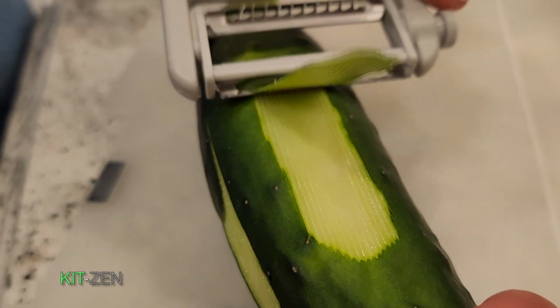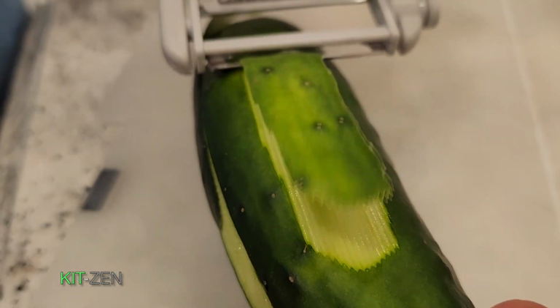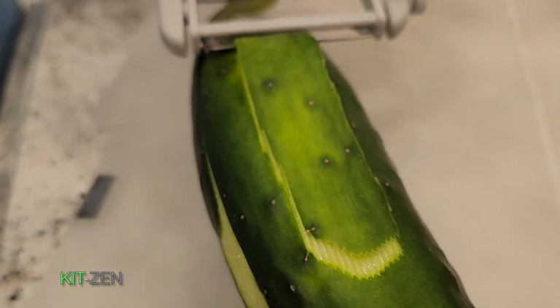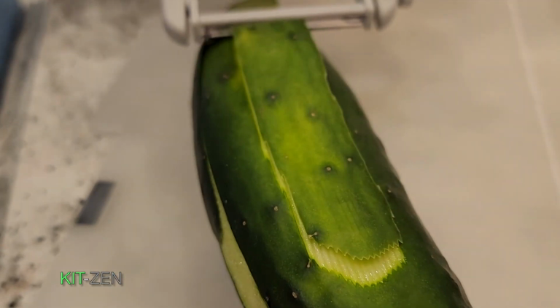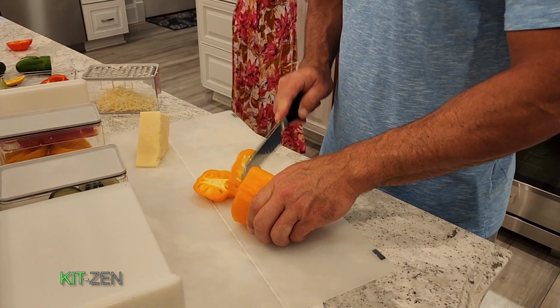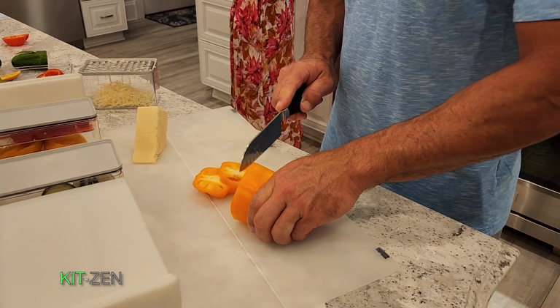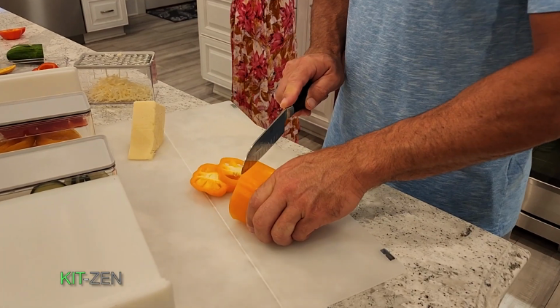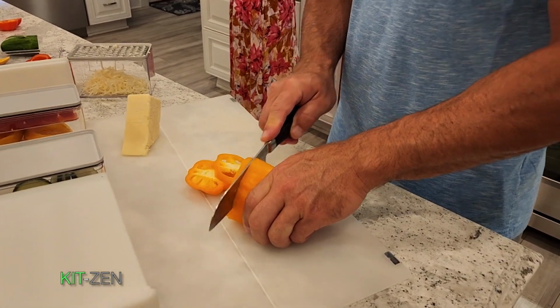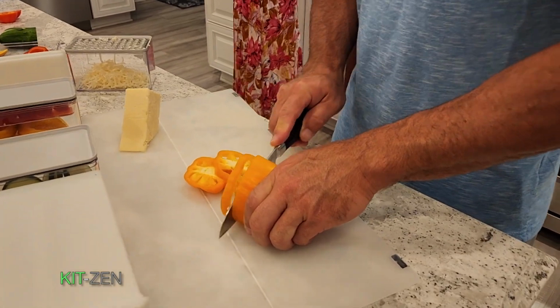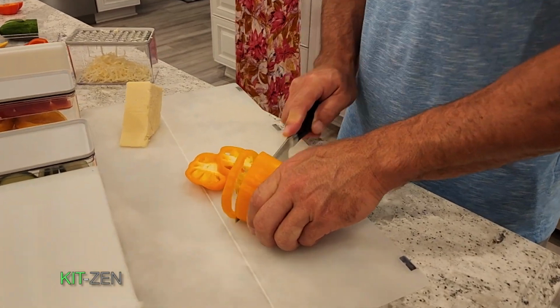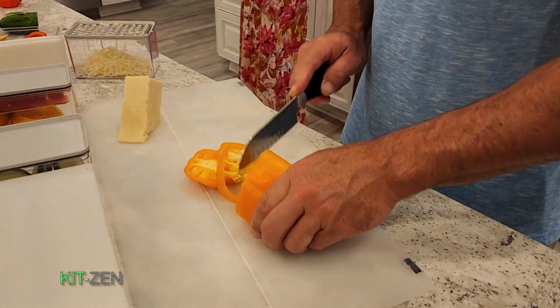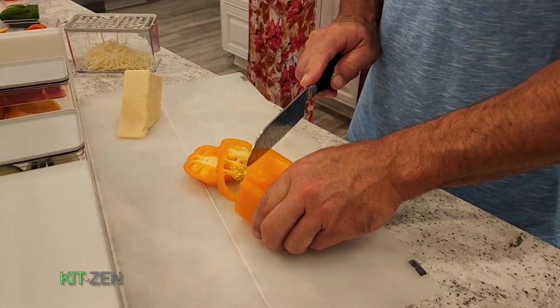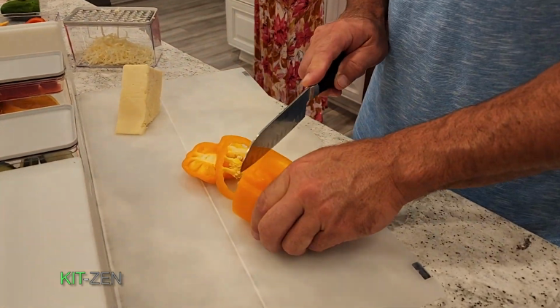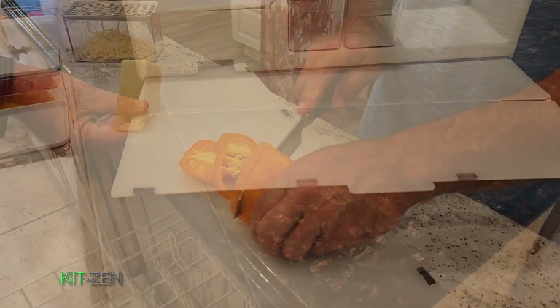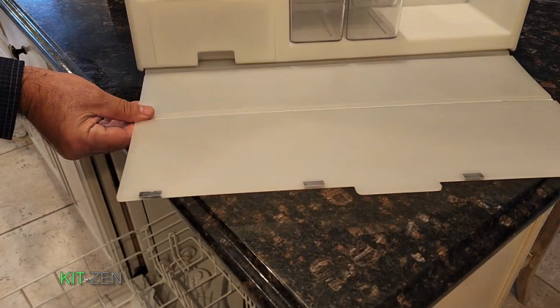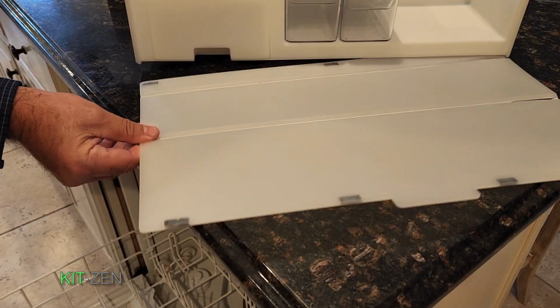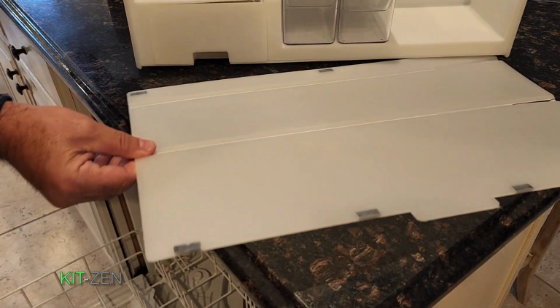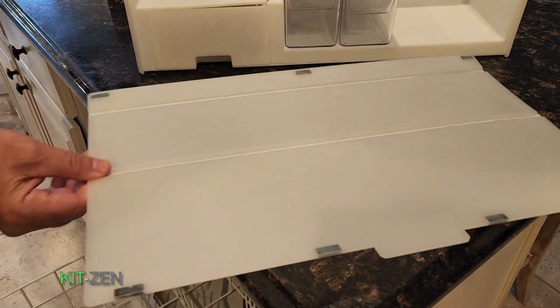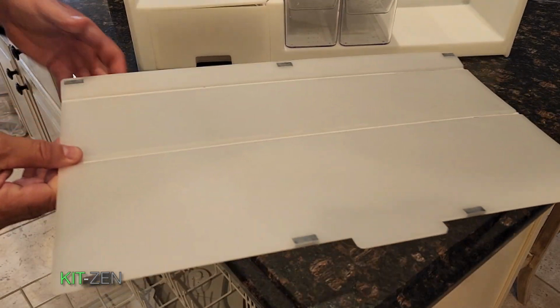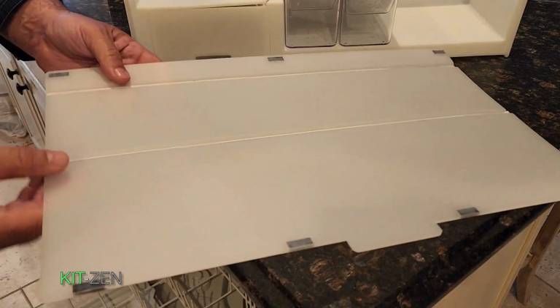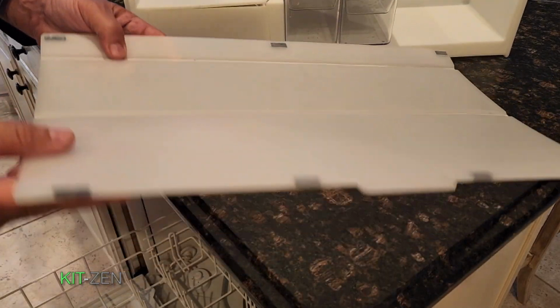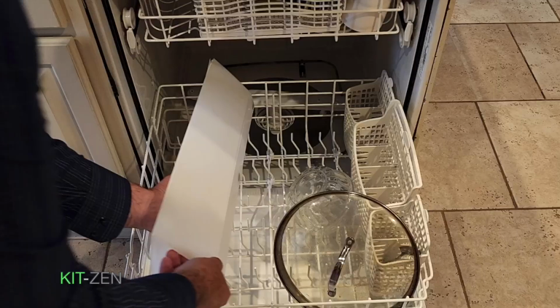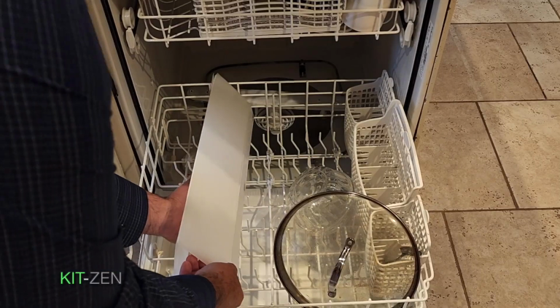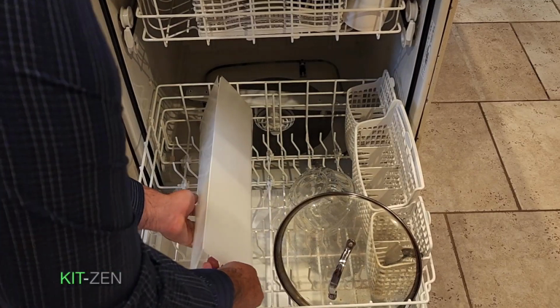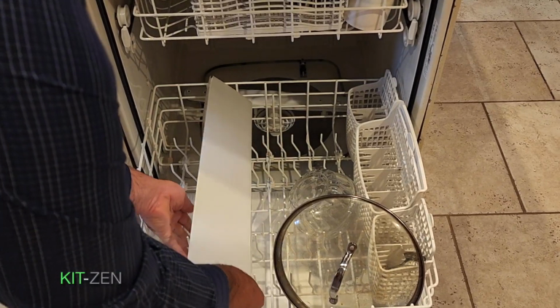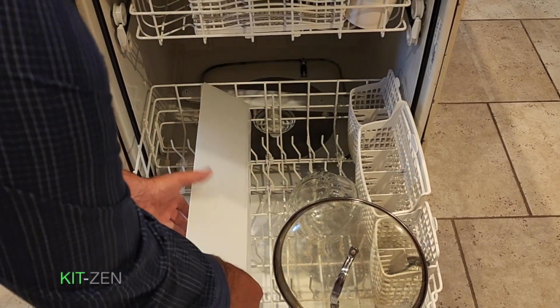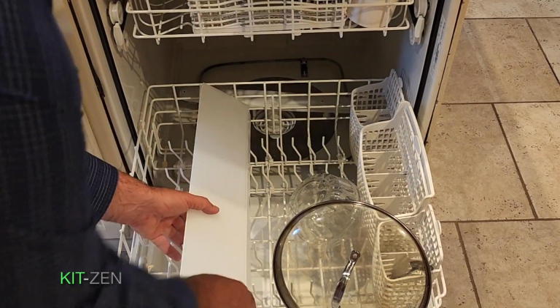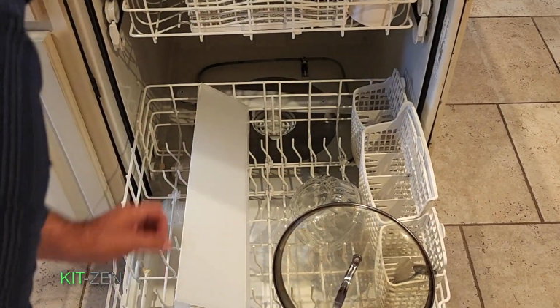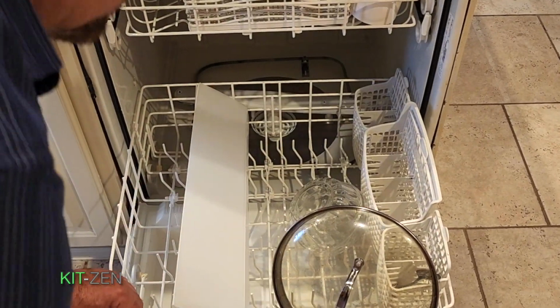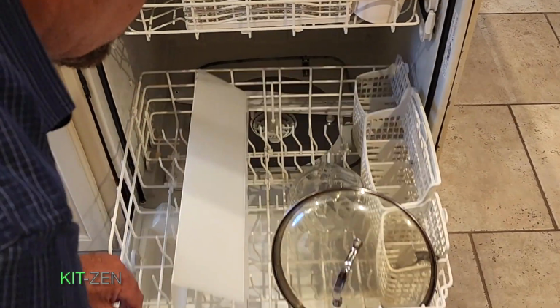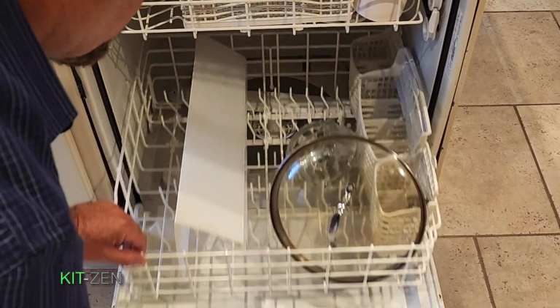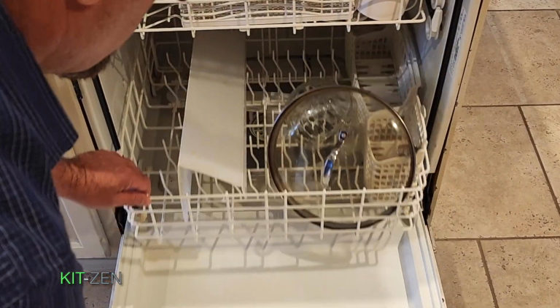The magnetic enclosure doubles as a convenient cutting board, and it's detachable and dishwasher safe for easy cleaning.